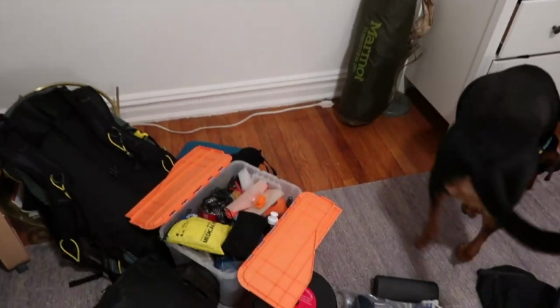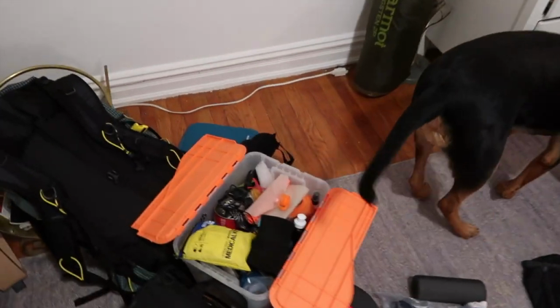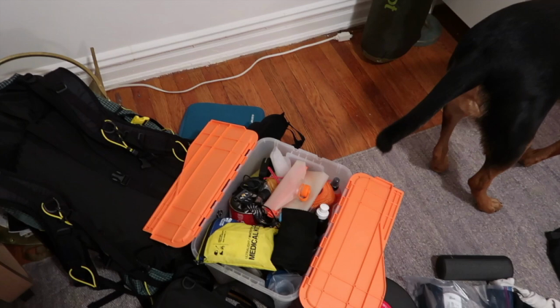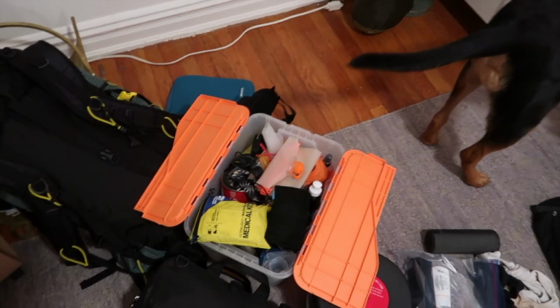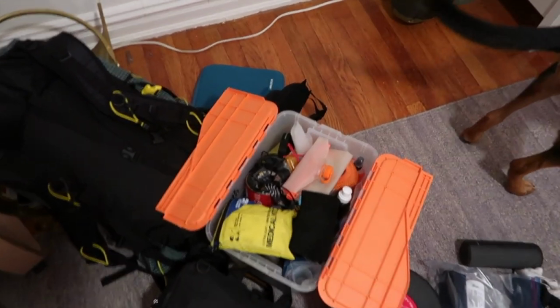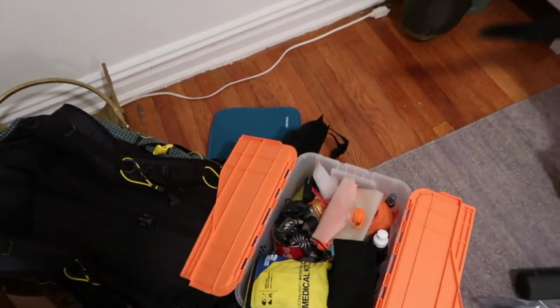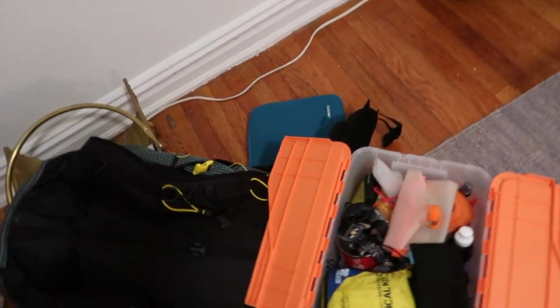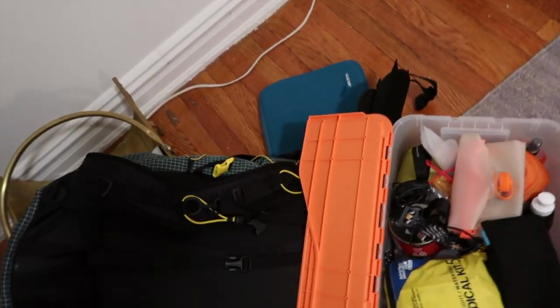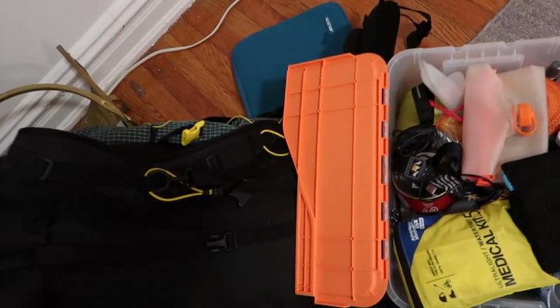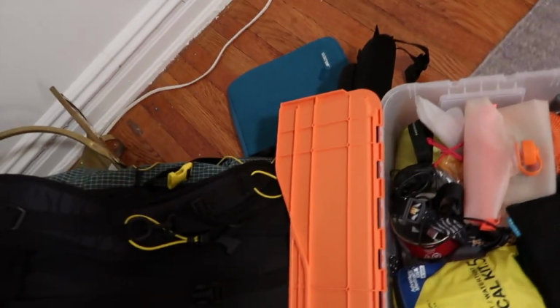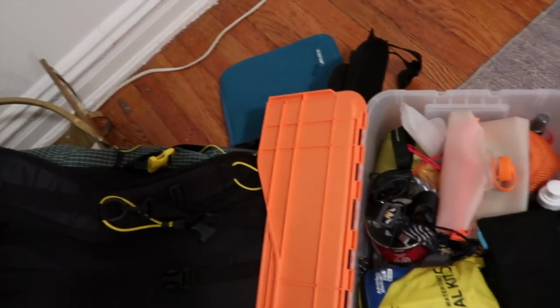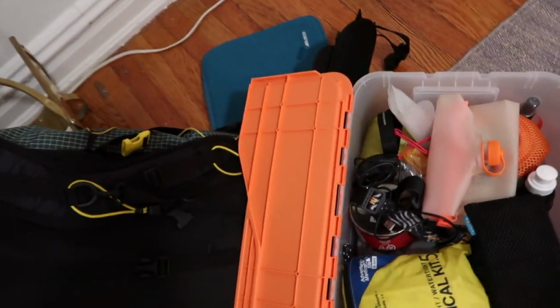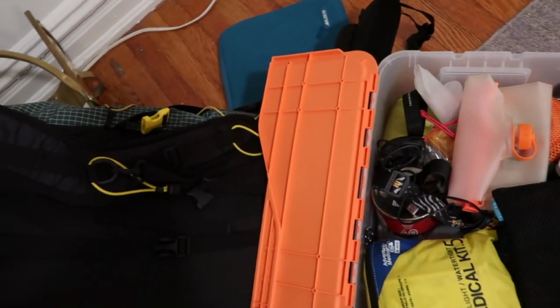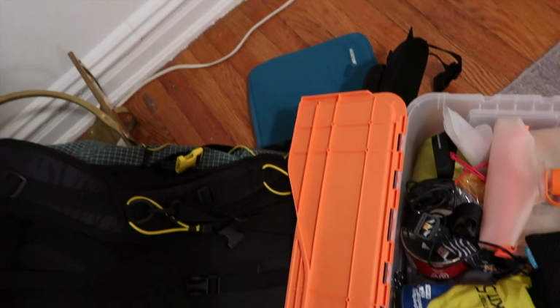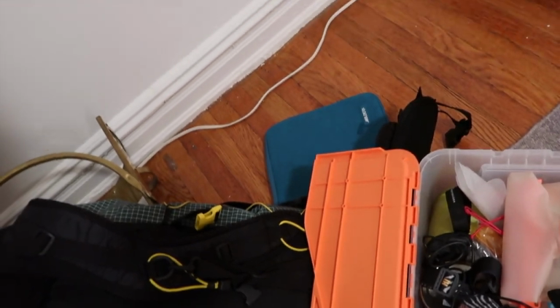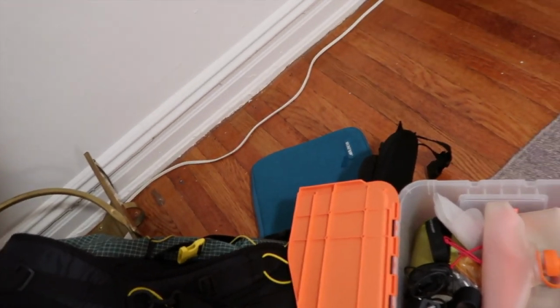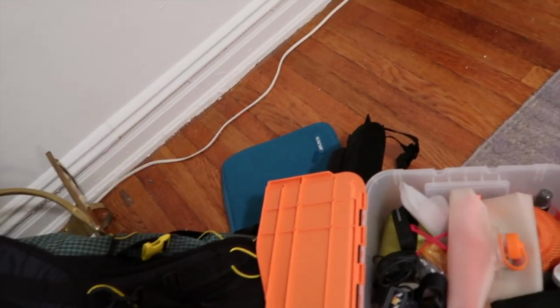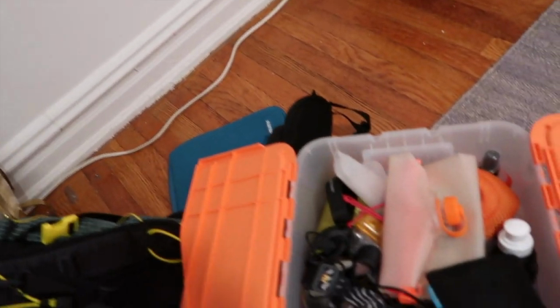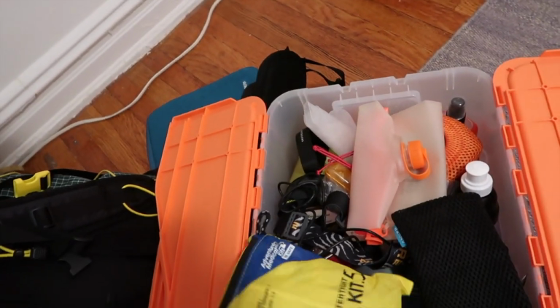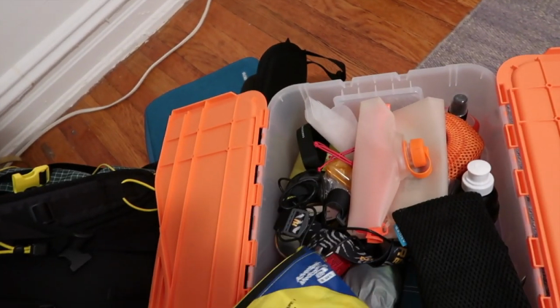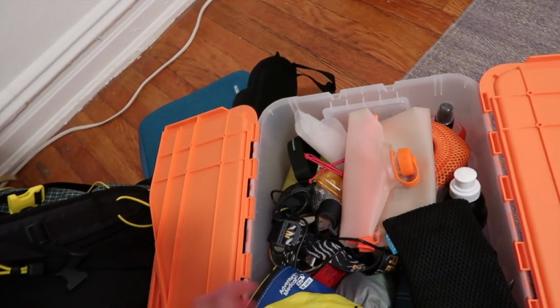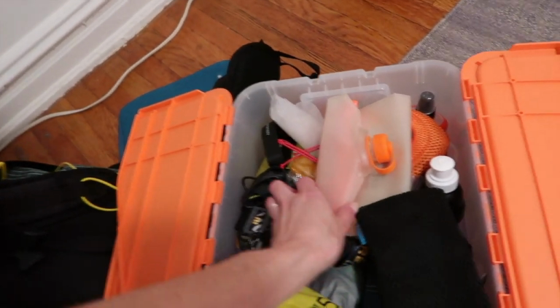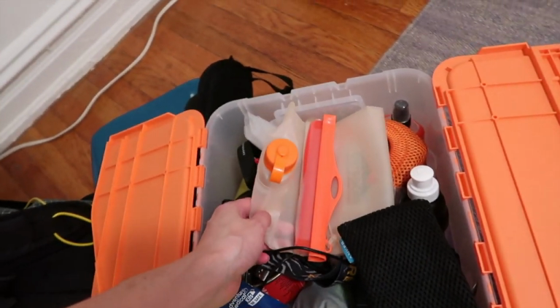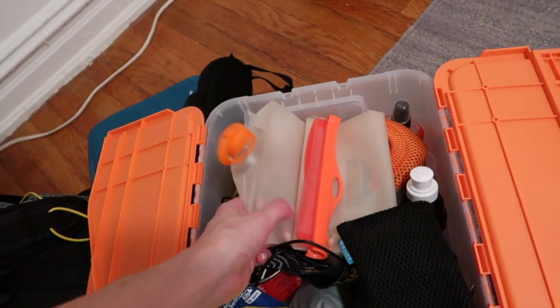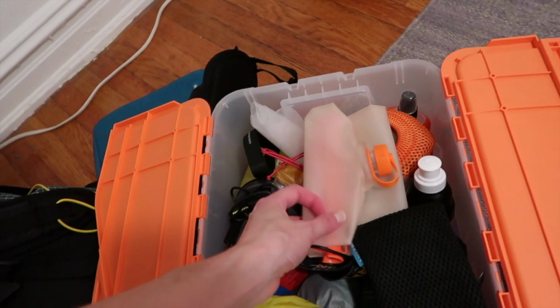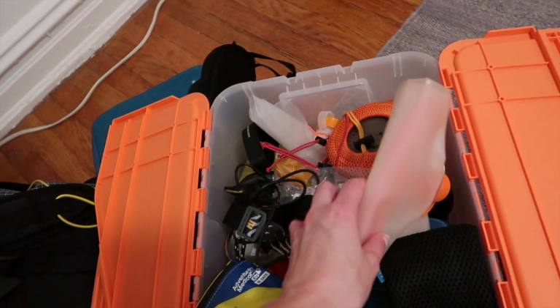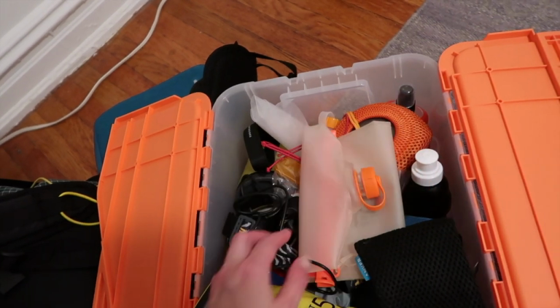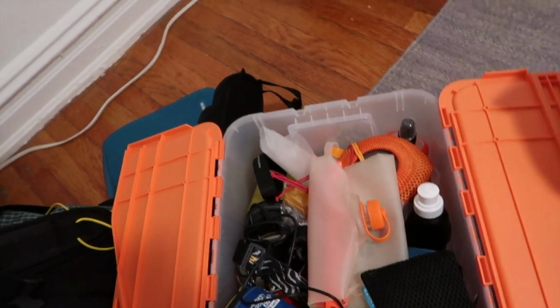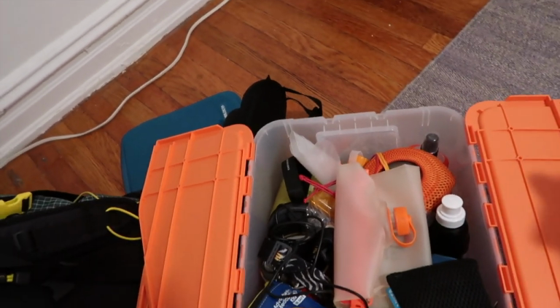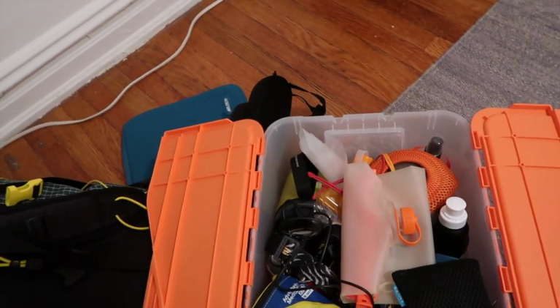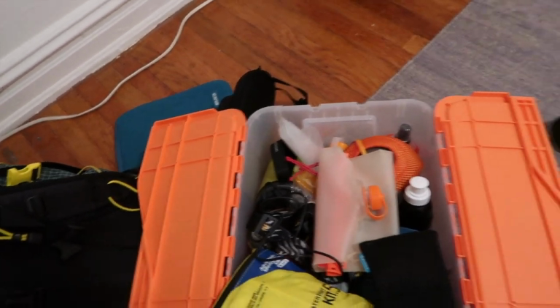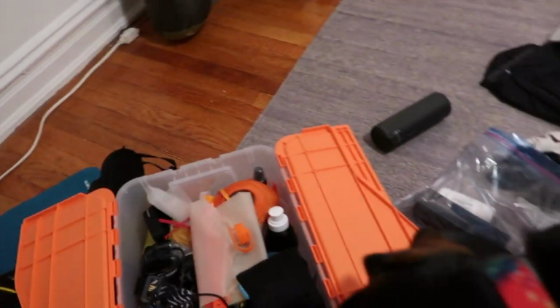Things are going to get pretty messy in here quickly, but this is our gear bag. It has pretty much everything we take in our backpacks to carry to camp — our medical kit, water filter, all that good stuff.